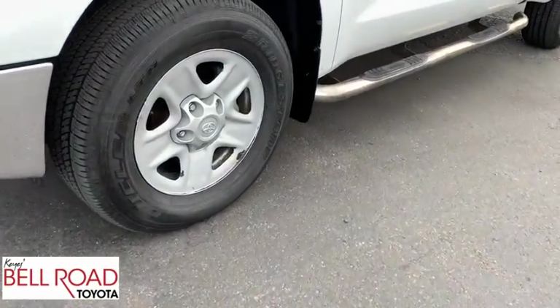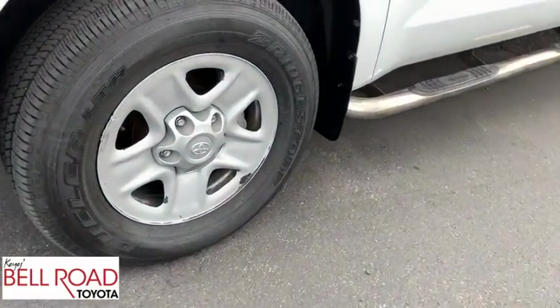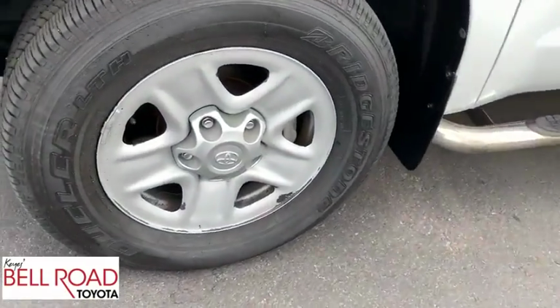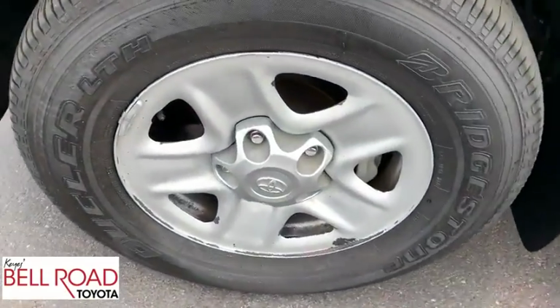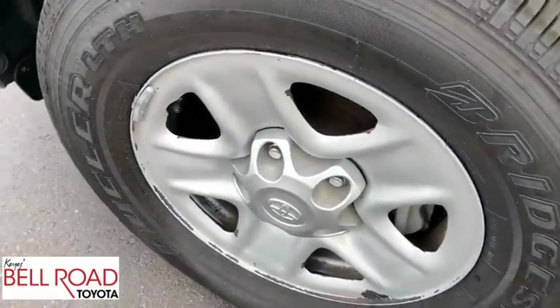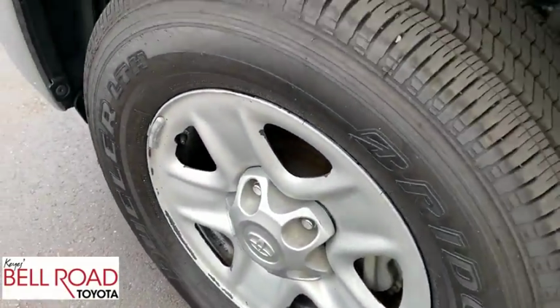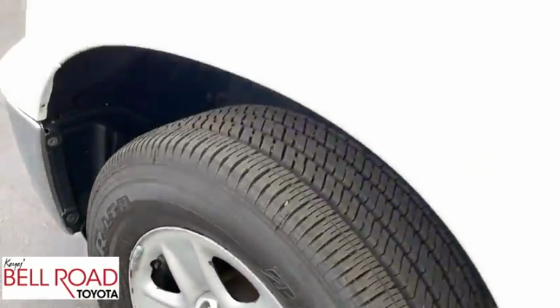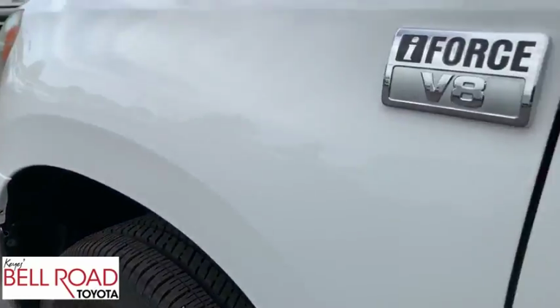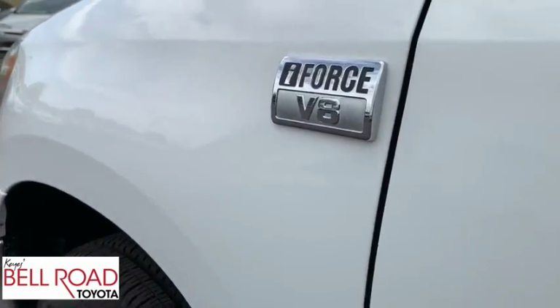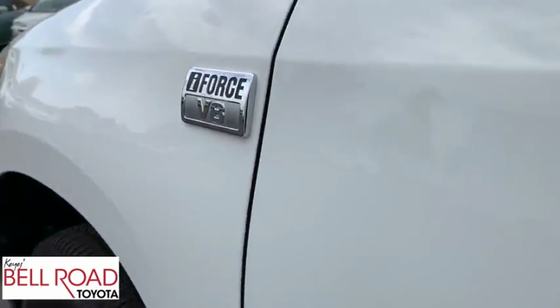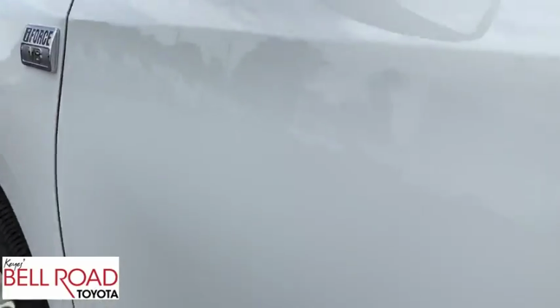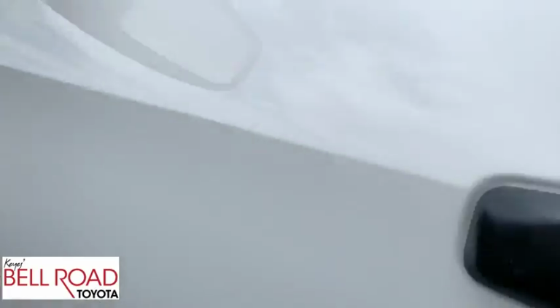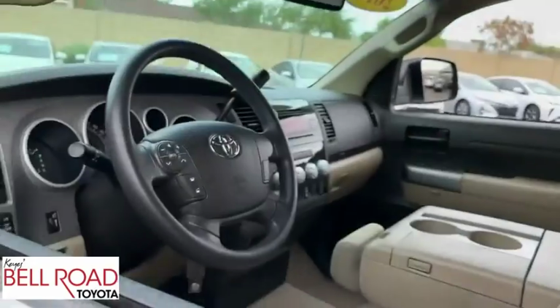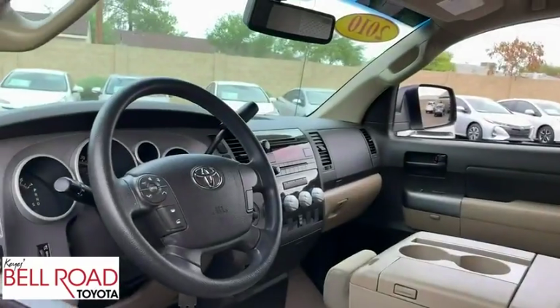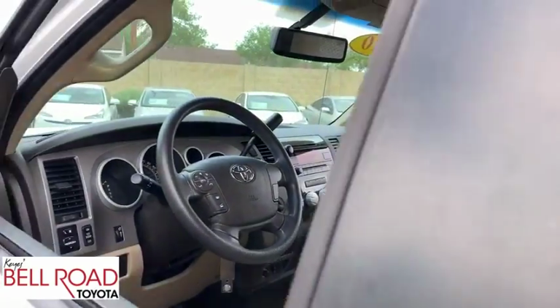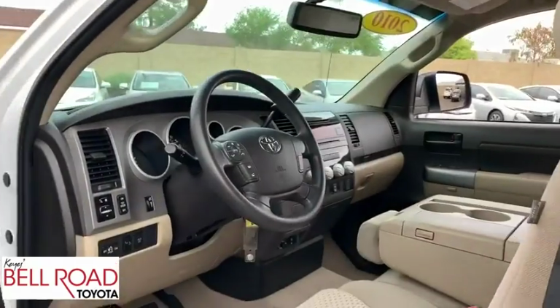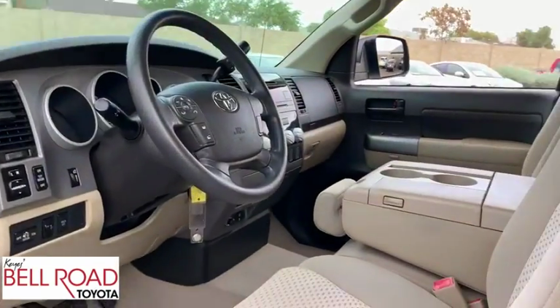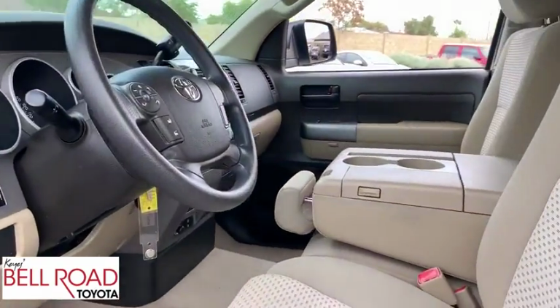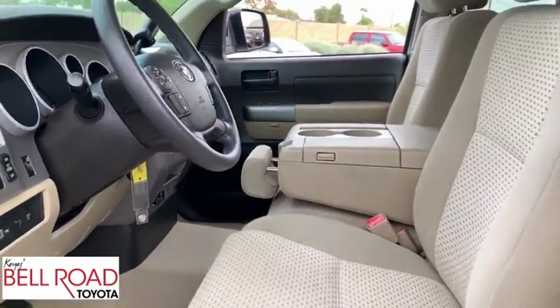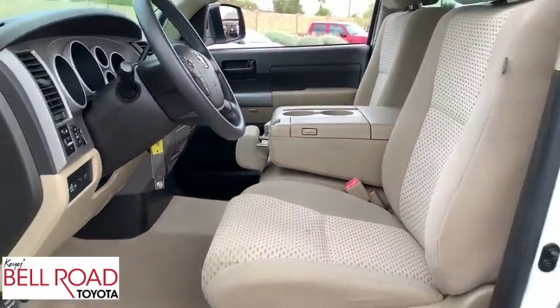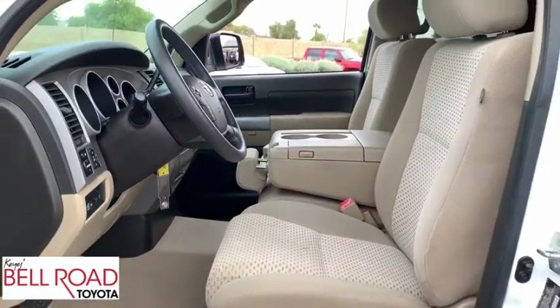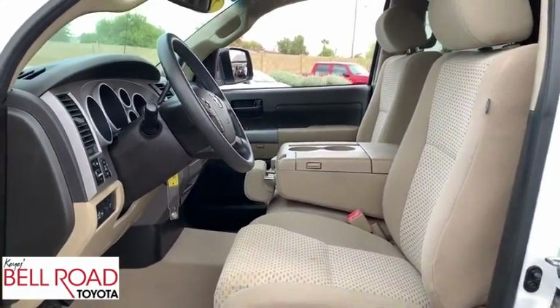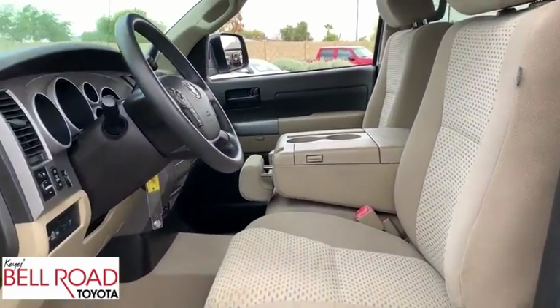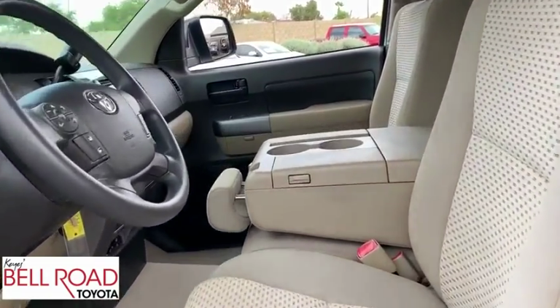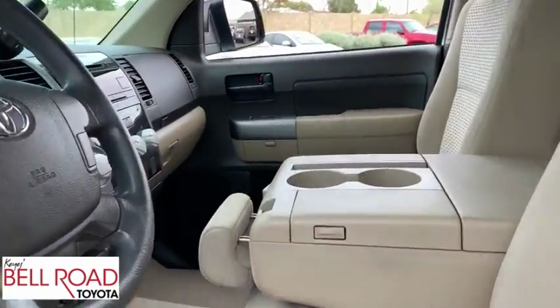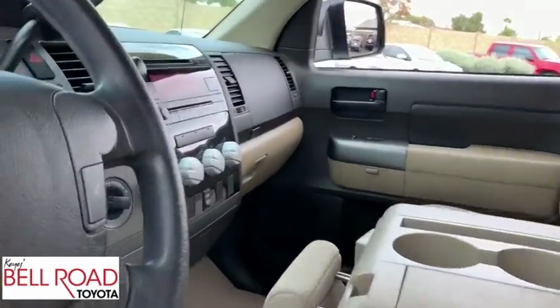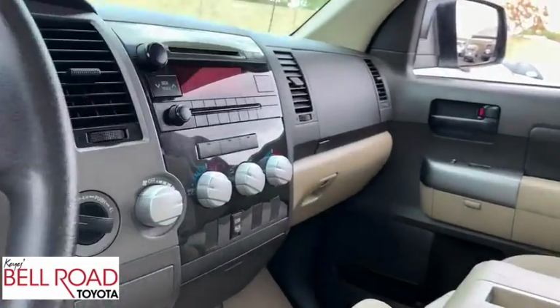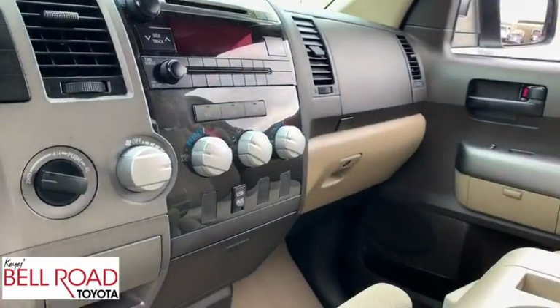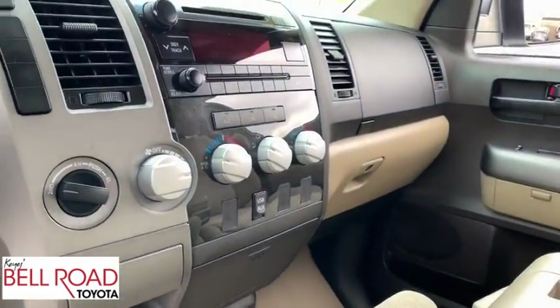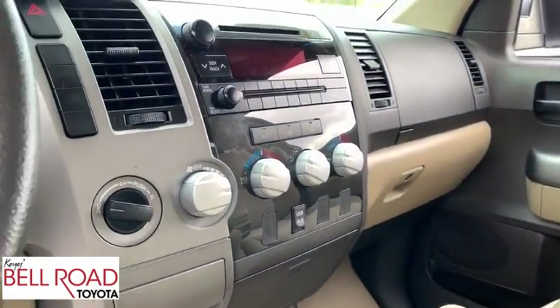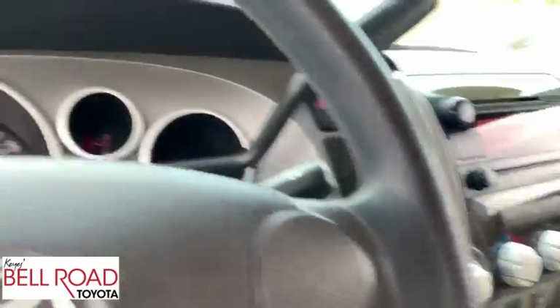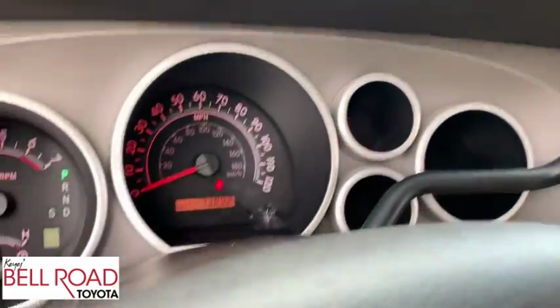MP3 player, CD player, power door locks, passenger airbag, passenger airbag on-off switch, child safety locks, power windows, brake assist, auxiliary audio input. This beauty is sure to make you the talk of the neighborhood, so call or drop in for a test drive today.